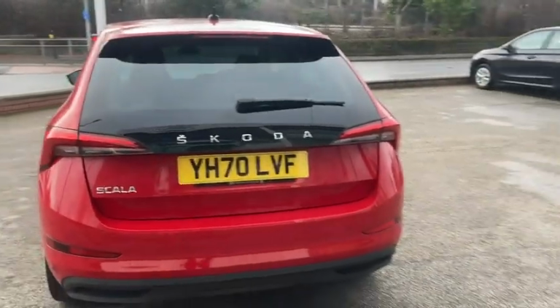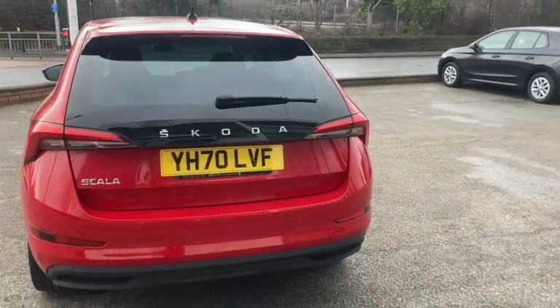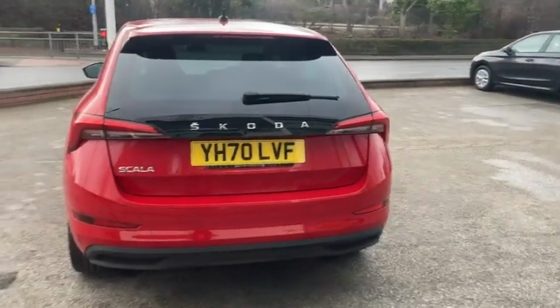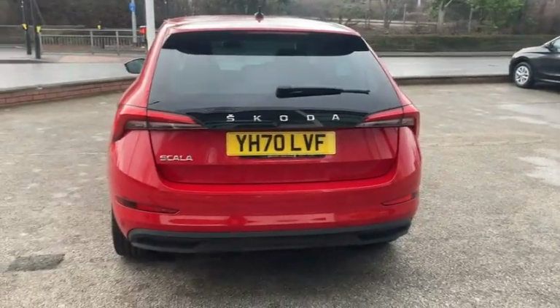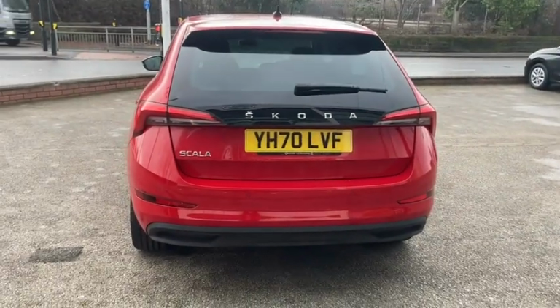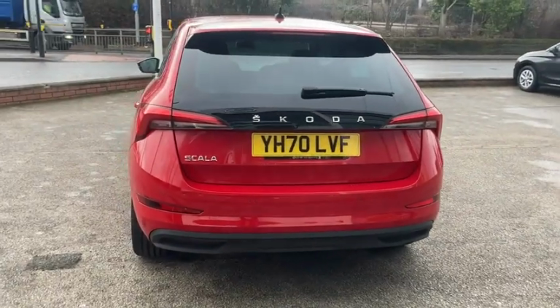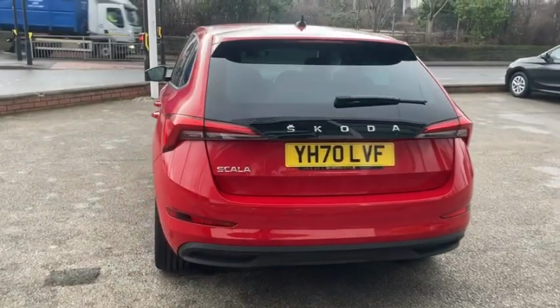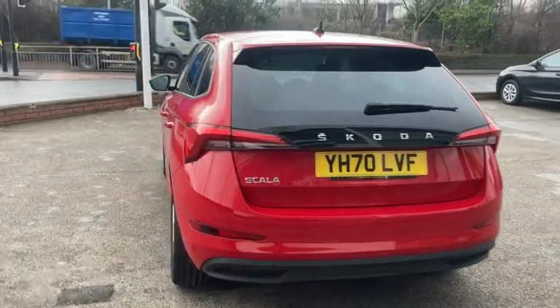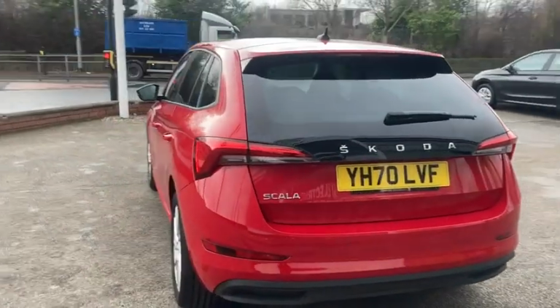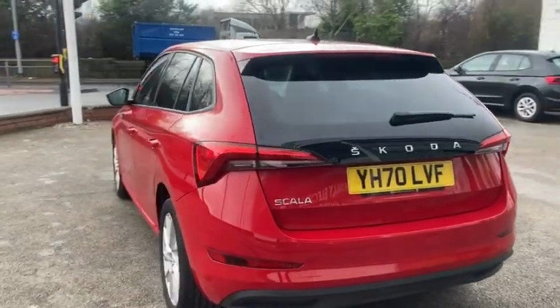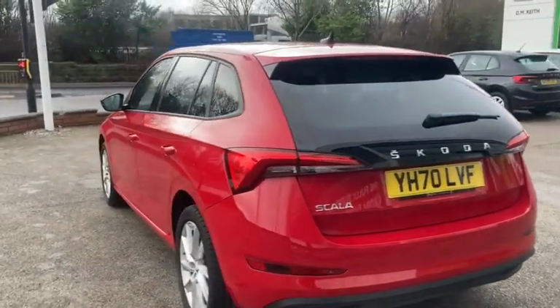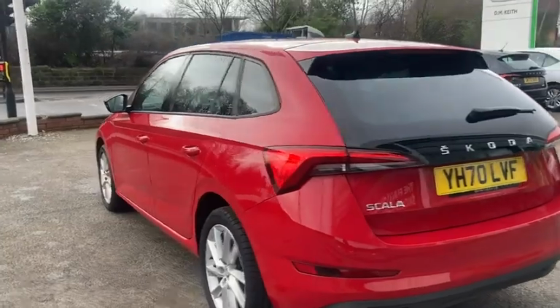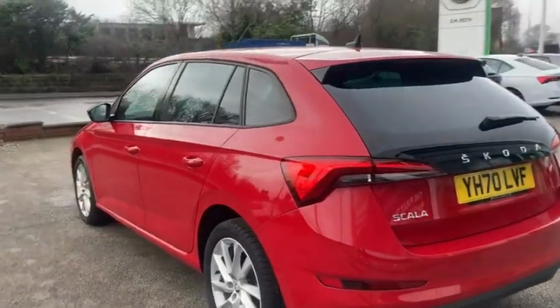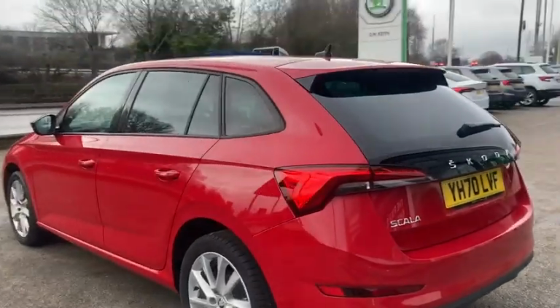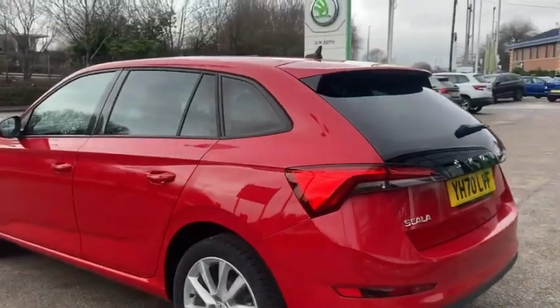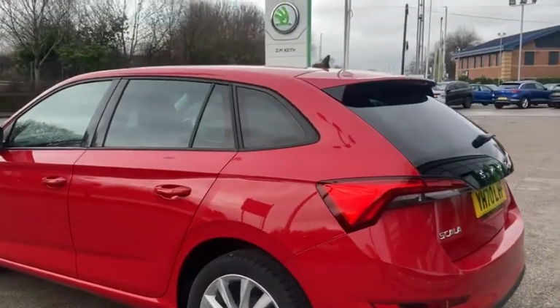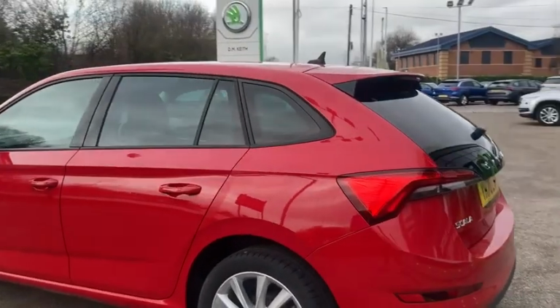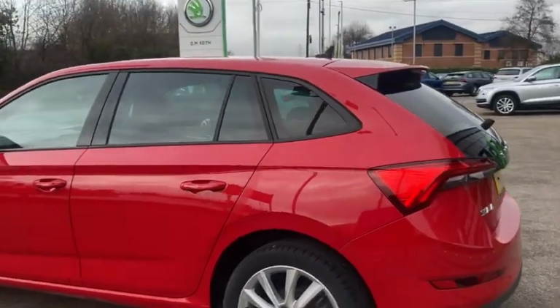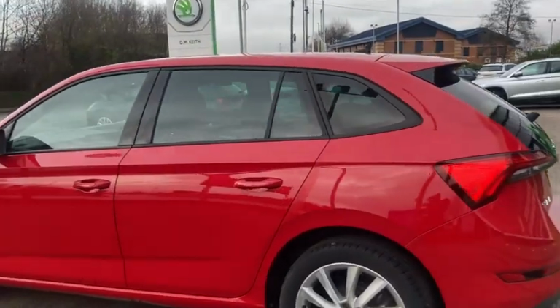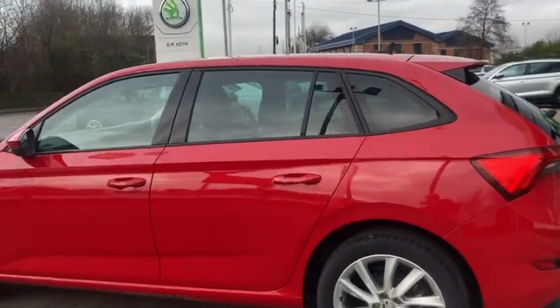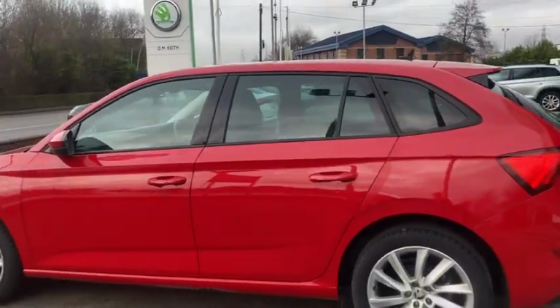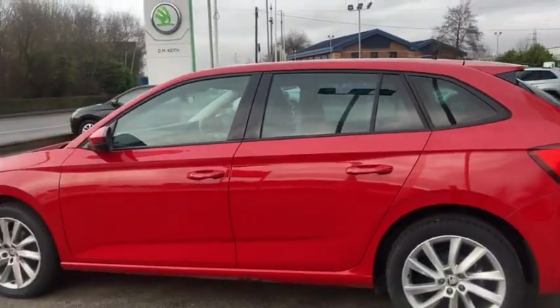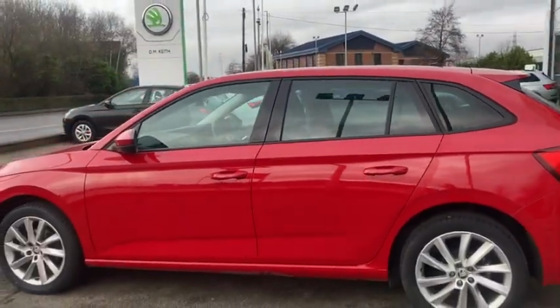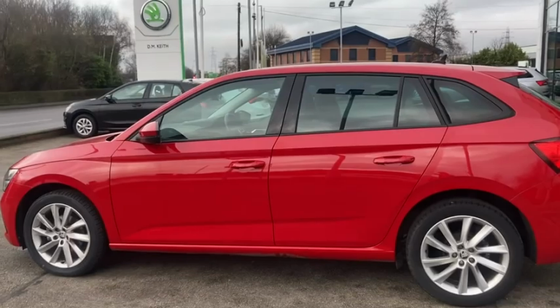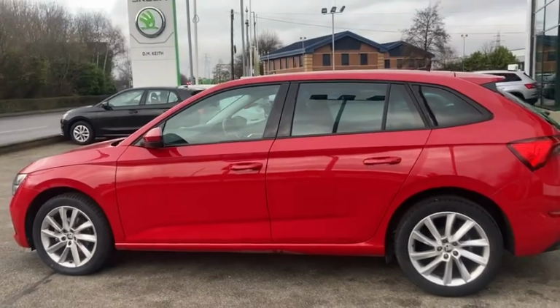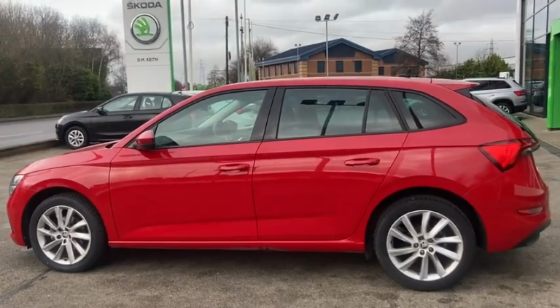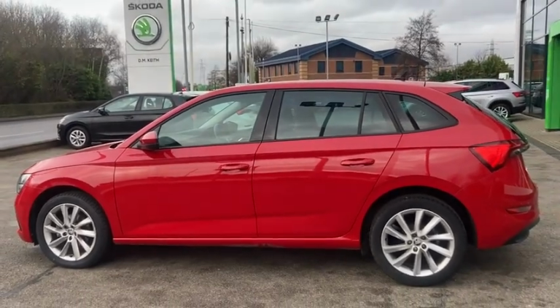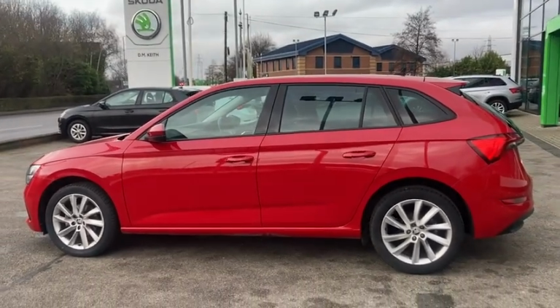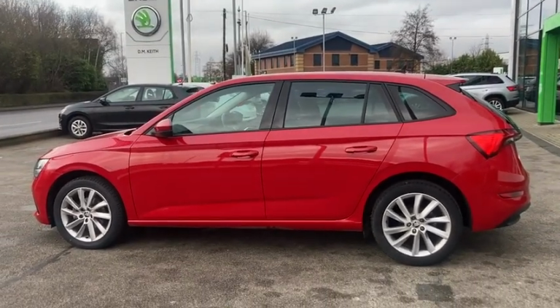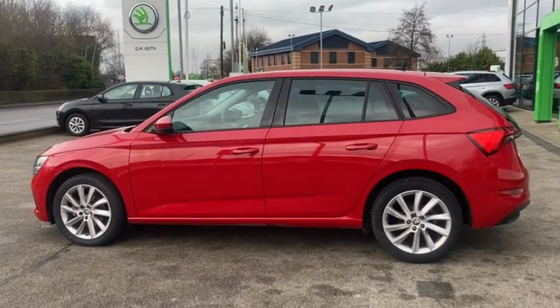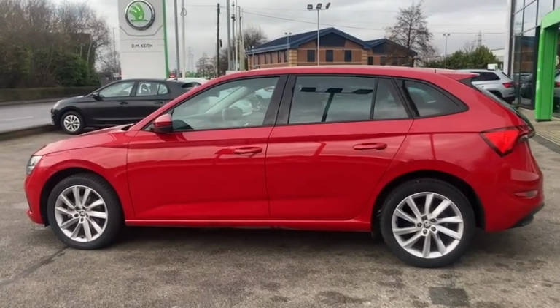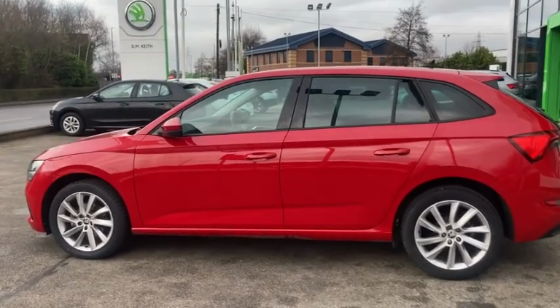This car also features a speed limiter, dynamic indicators, as well as rear privacy glass, and four very good condition 17-inch alloy wheels.